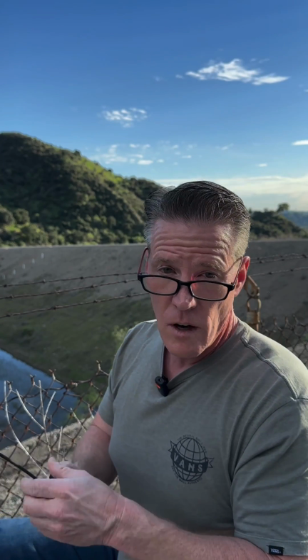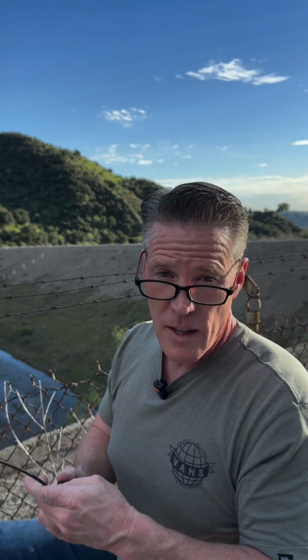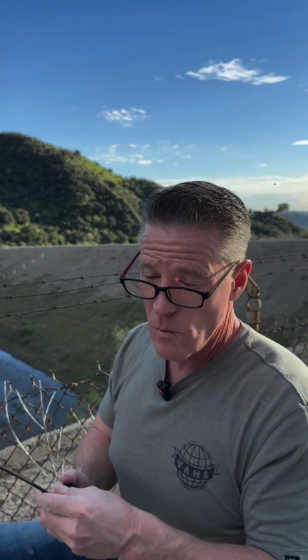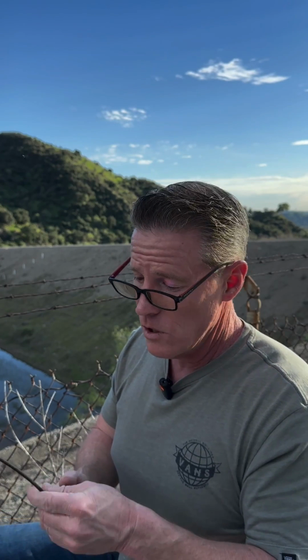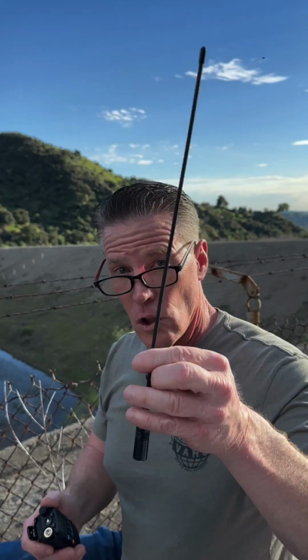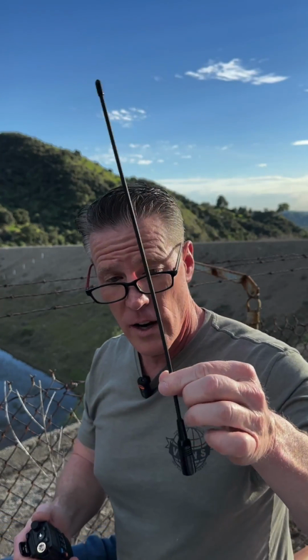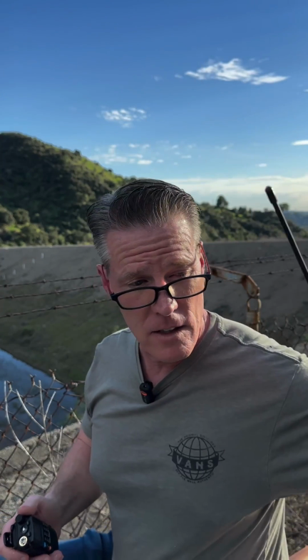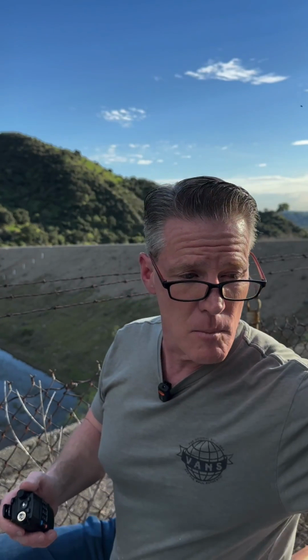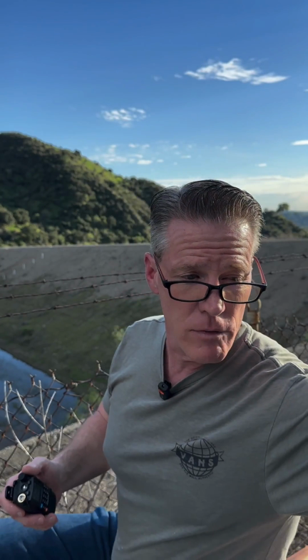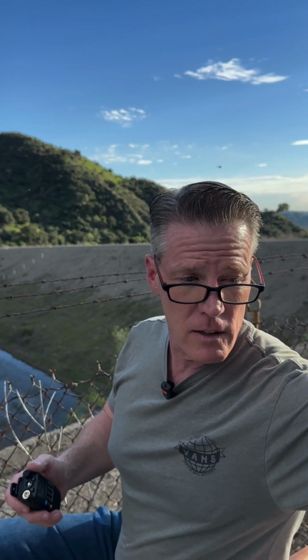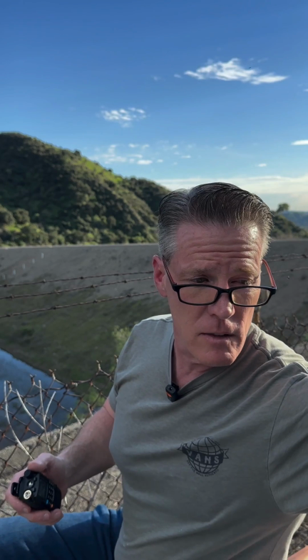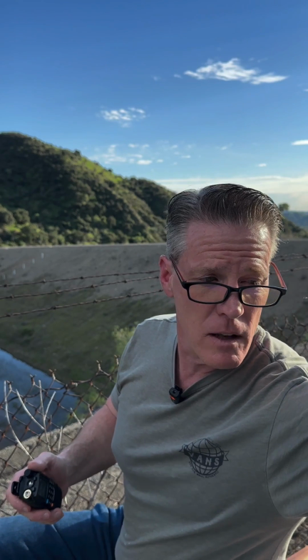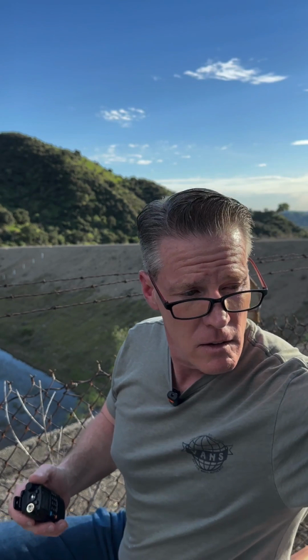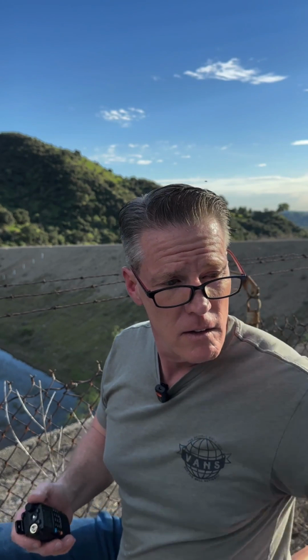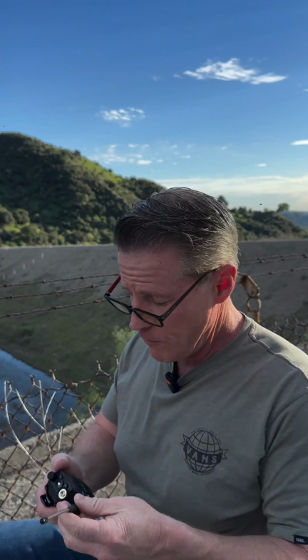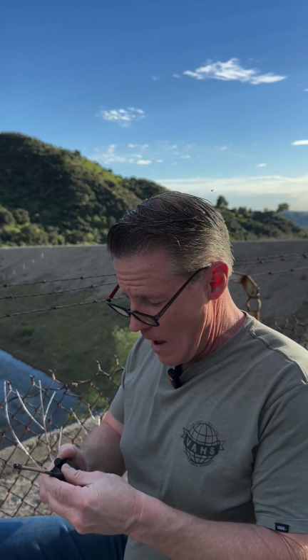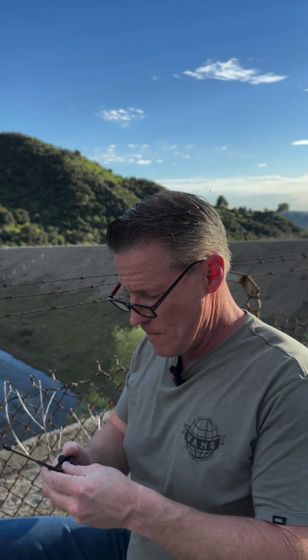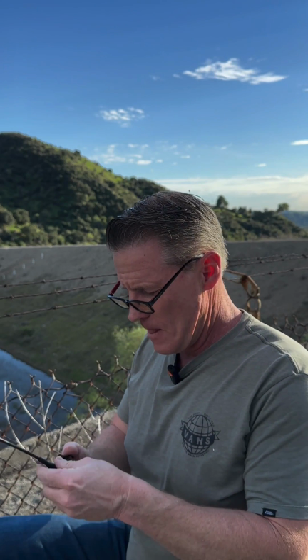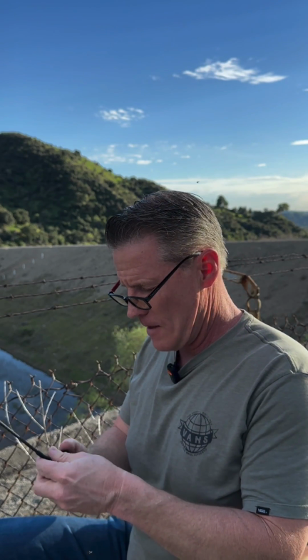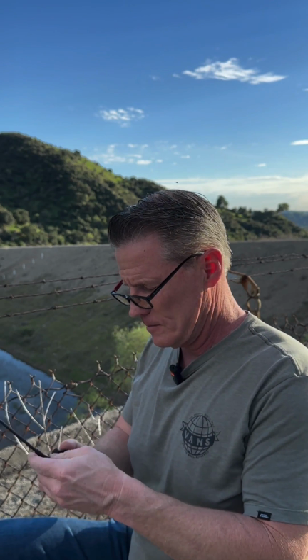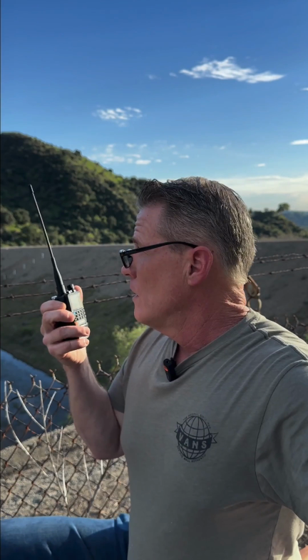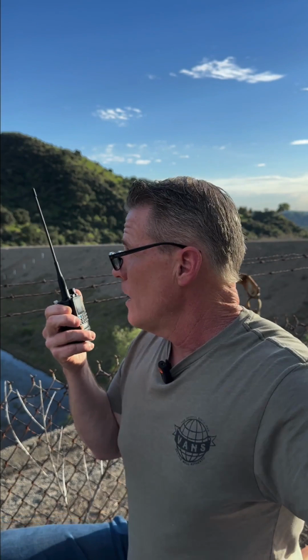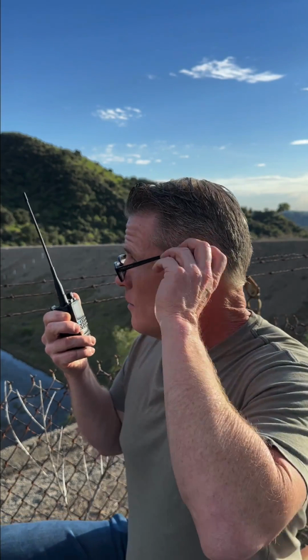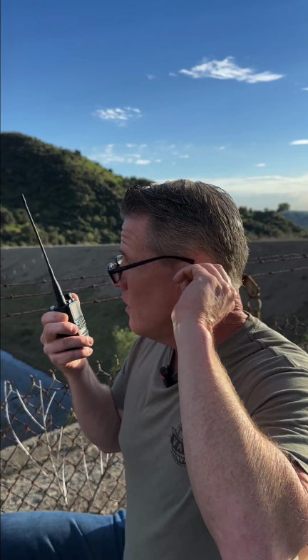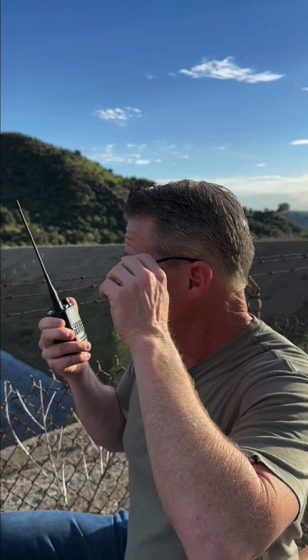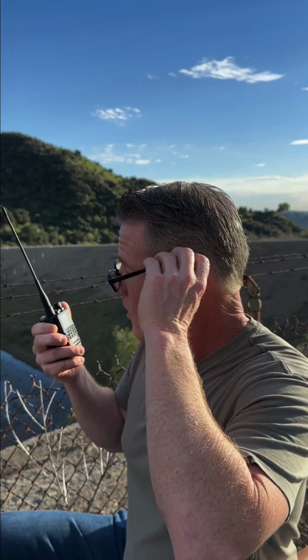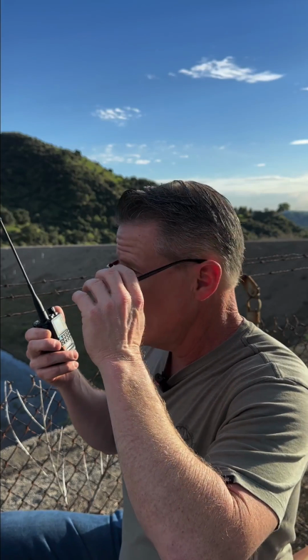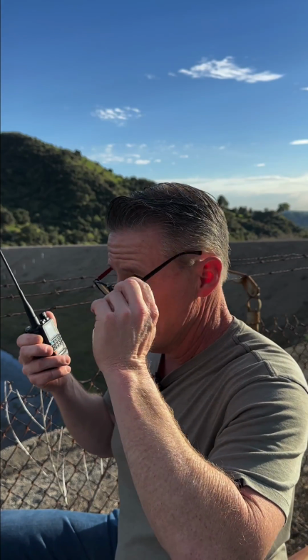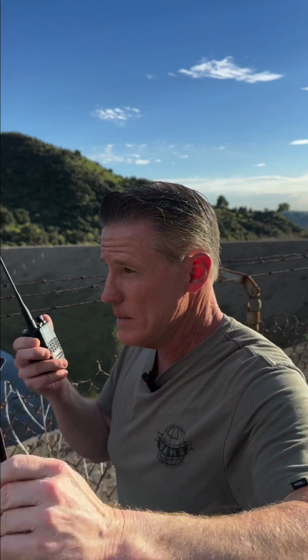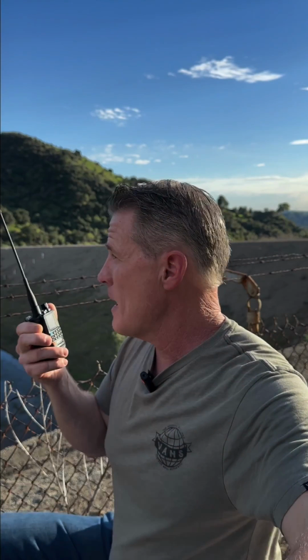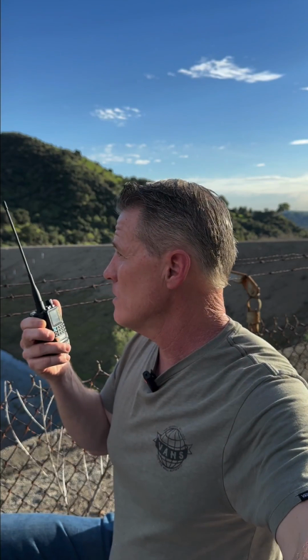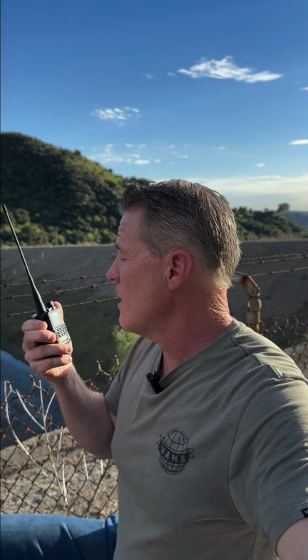All right, so that came out really good with the longer antenna. This is a Baofeng antenna, like a foot and a half. All right, same radio, smaller antenna. Maybe size matters — let's find out.